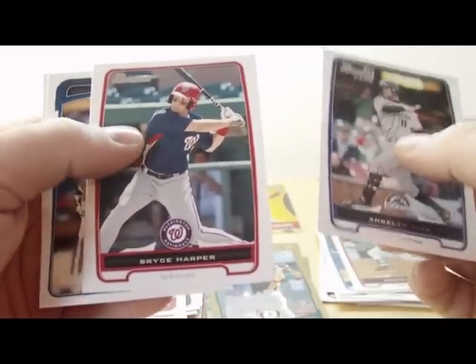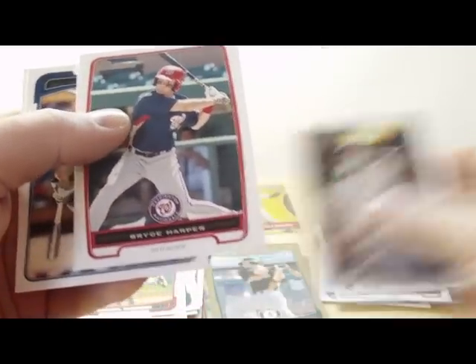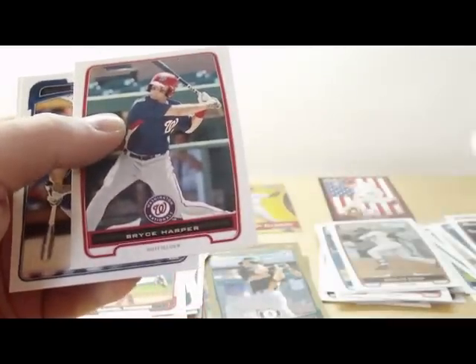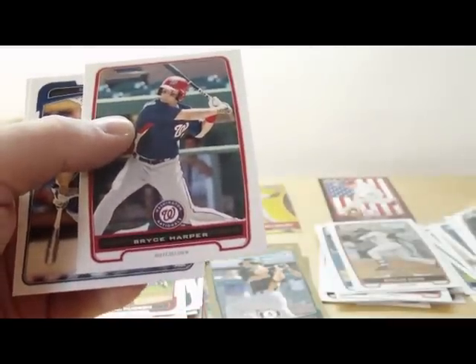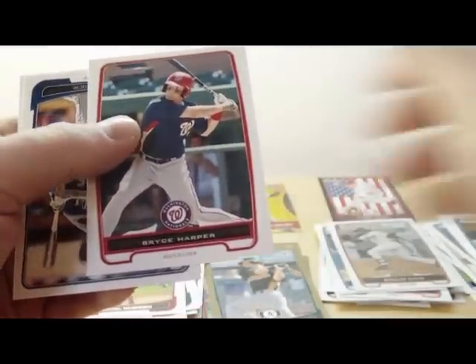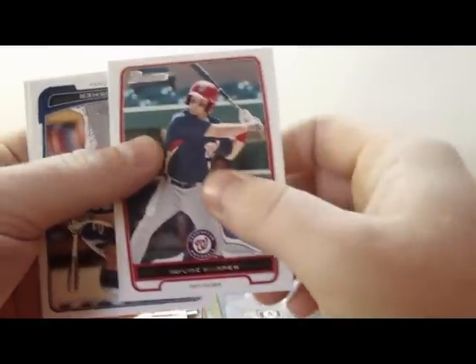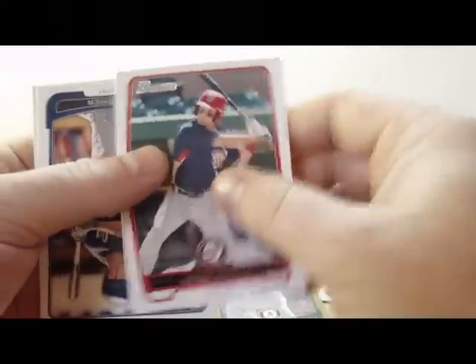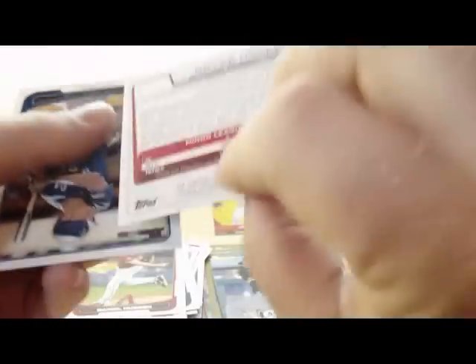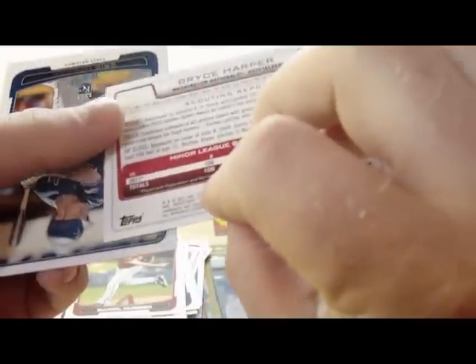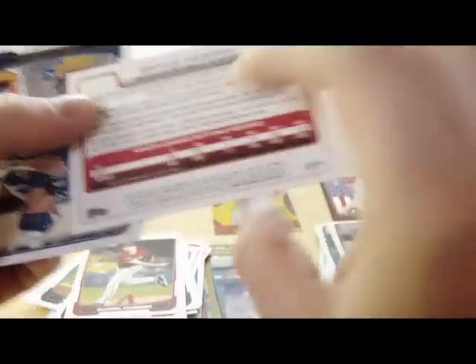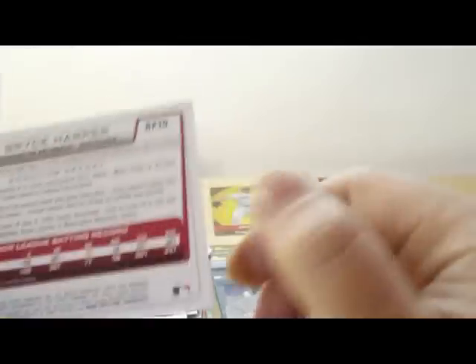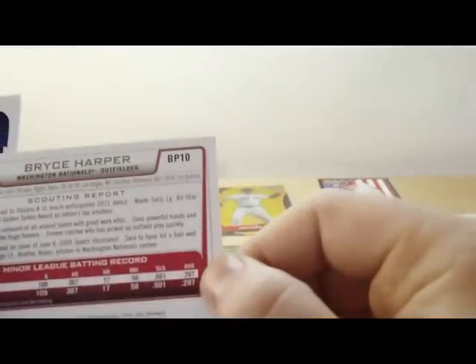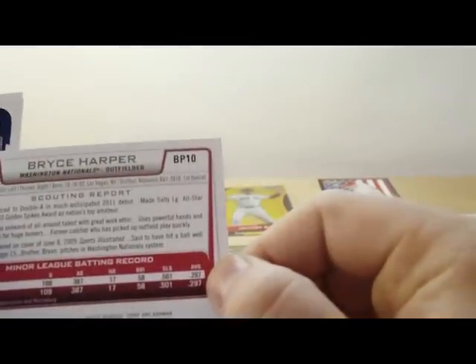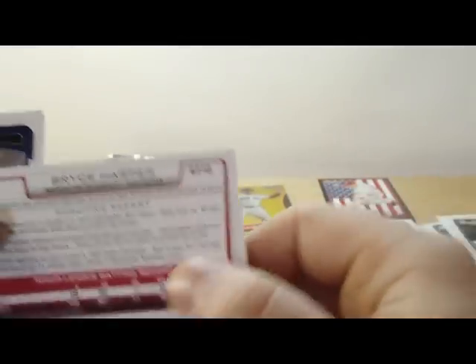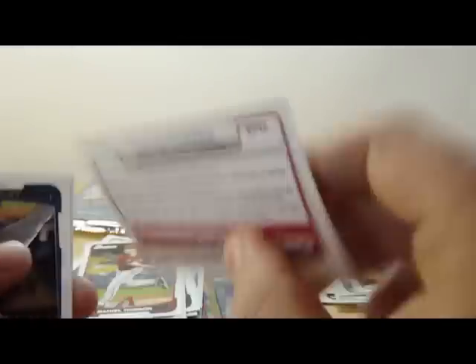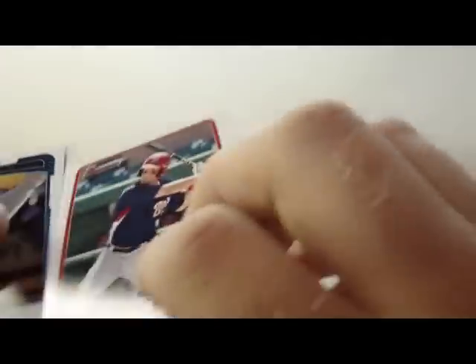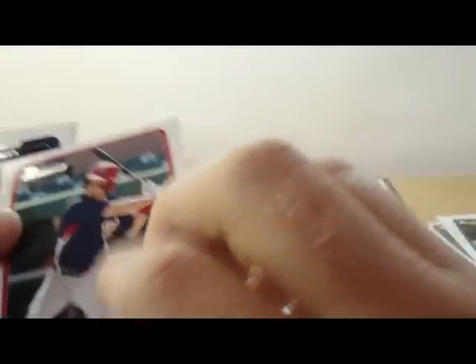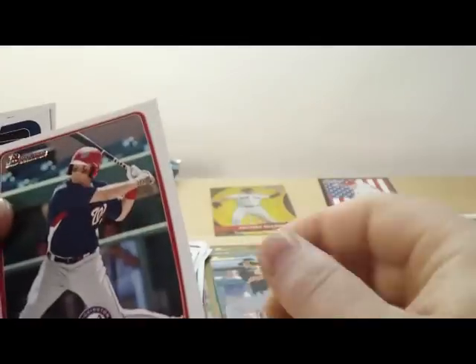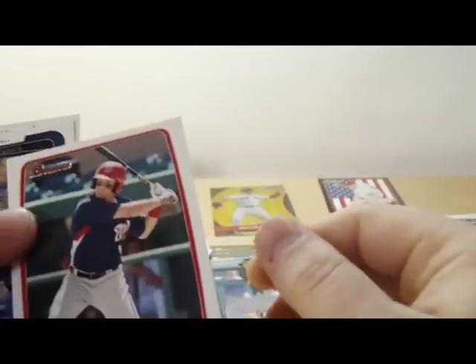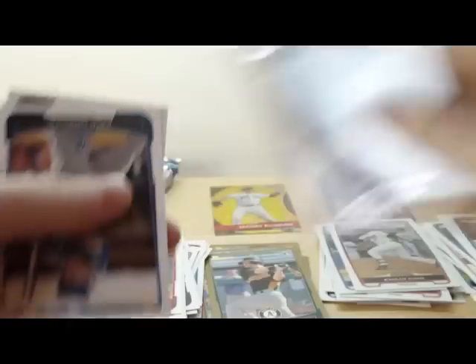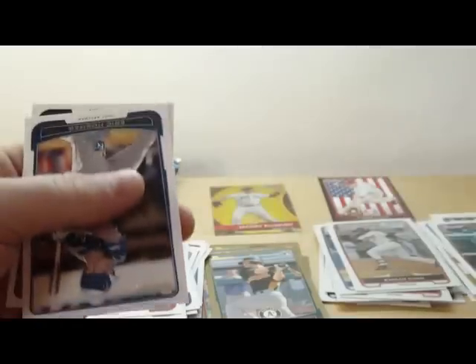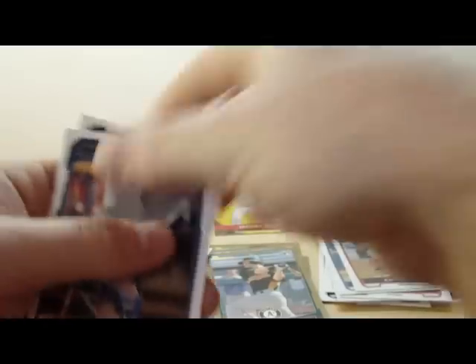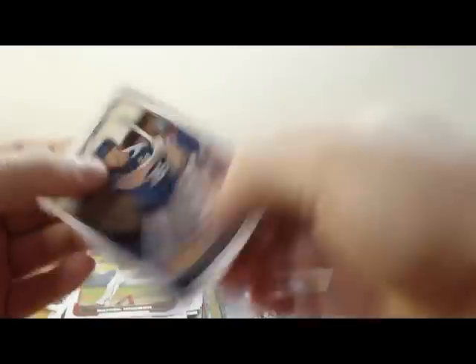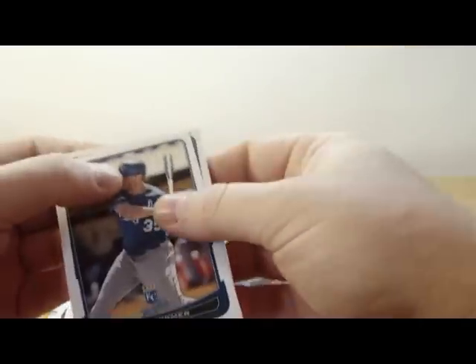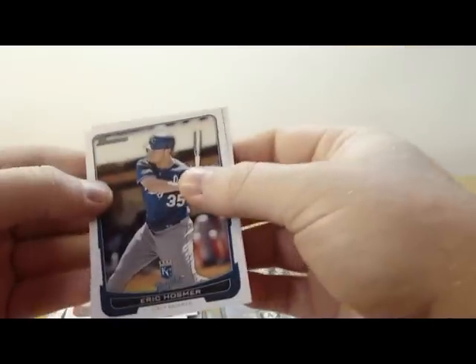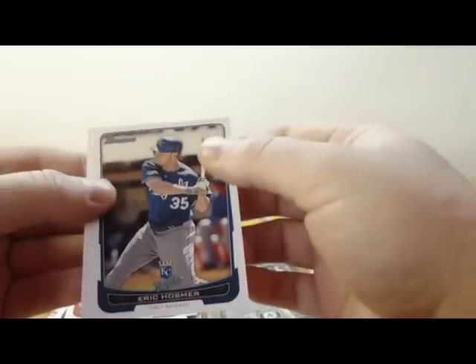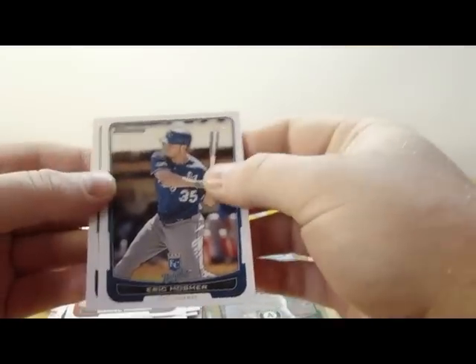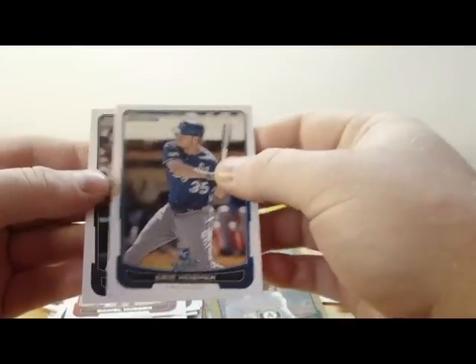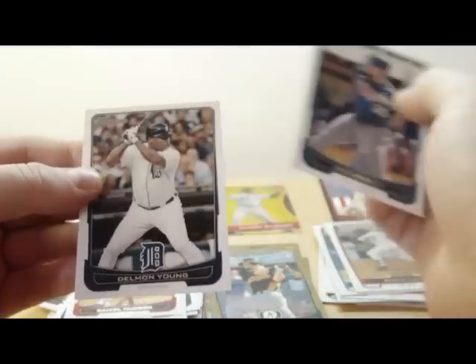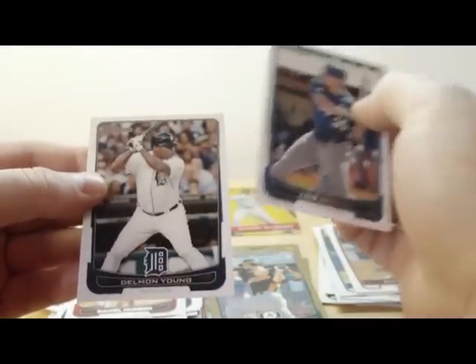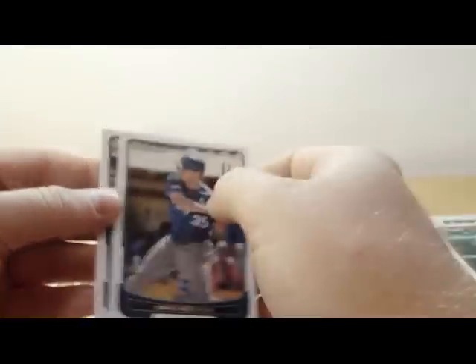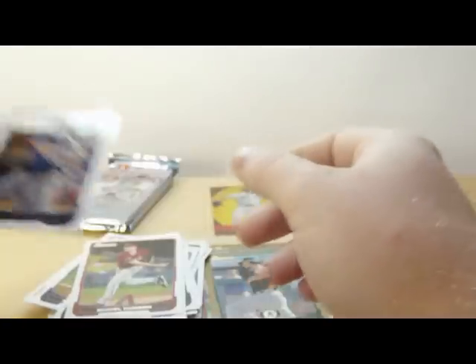Bryce Harper! Nice. Prospect card BP10, Bryce Harper. Eric Hosmer. Dominic Young.